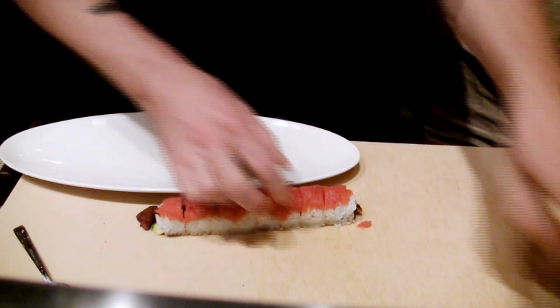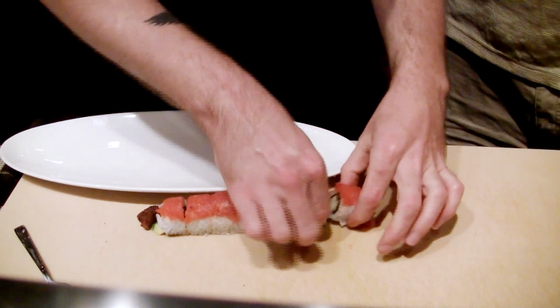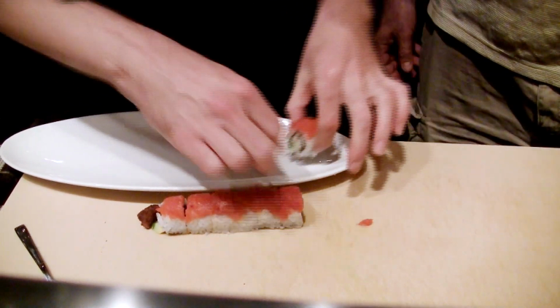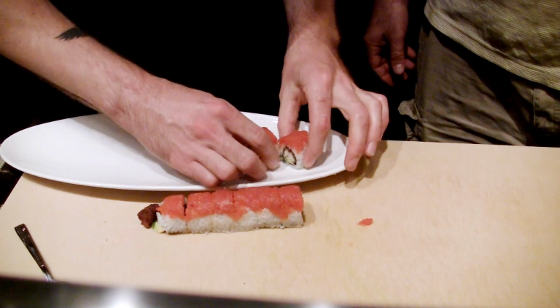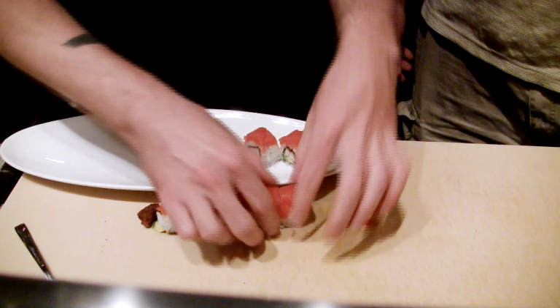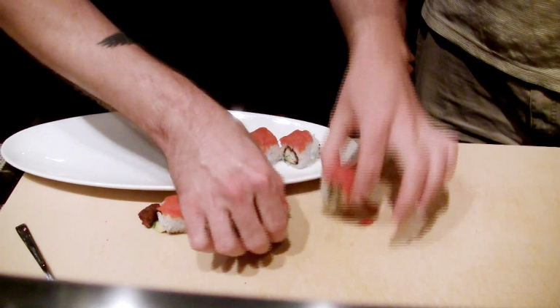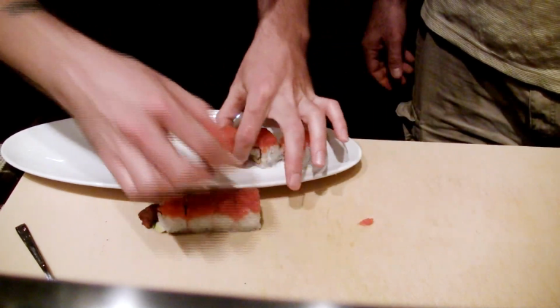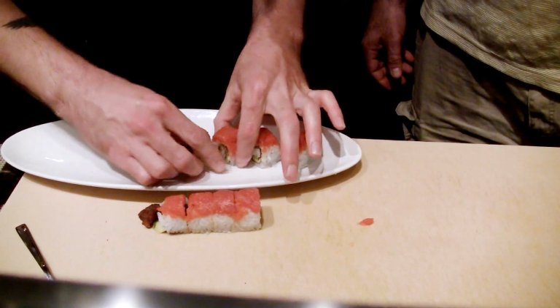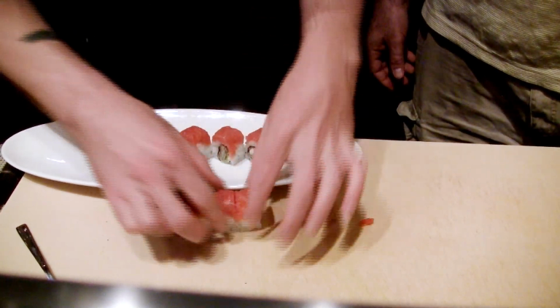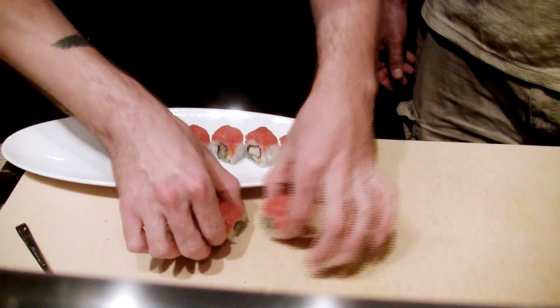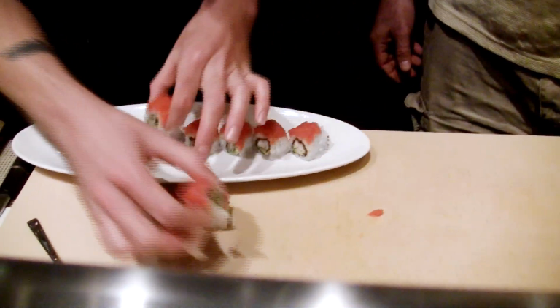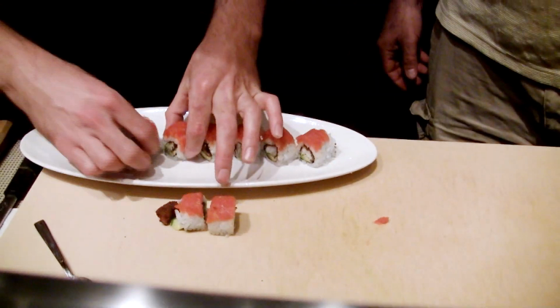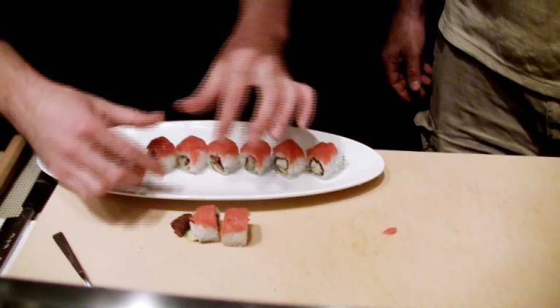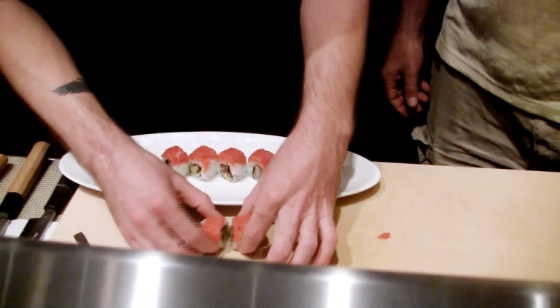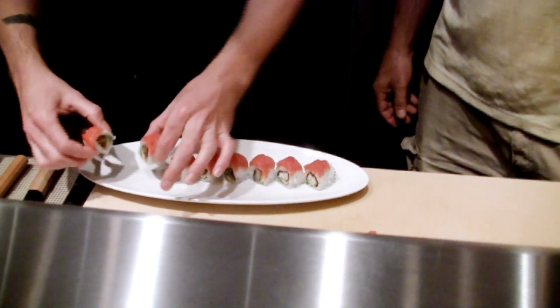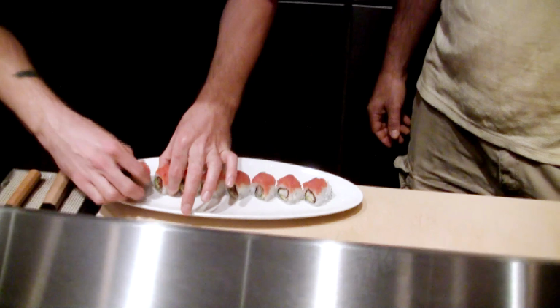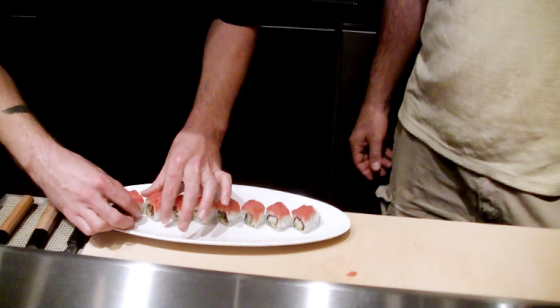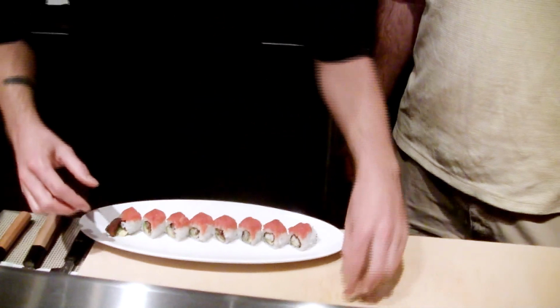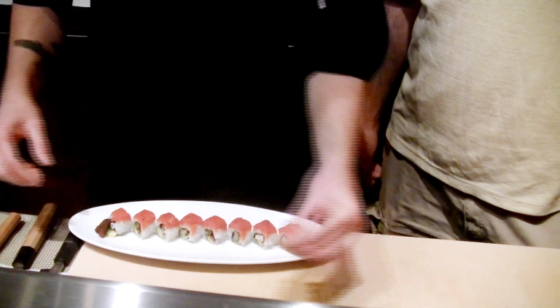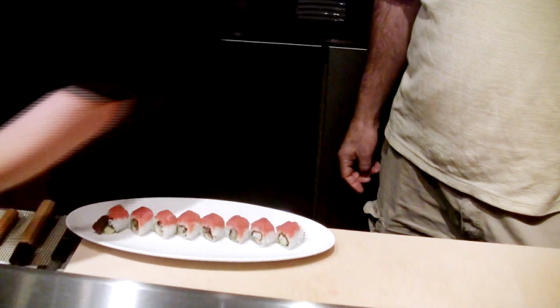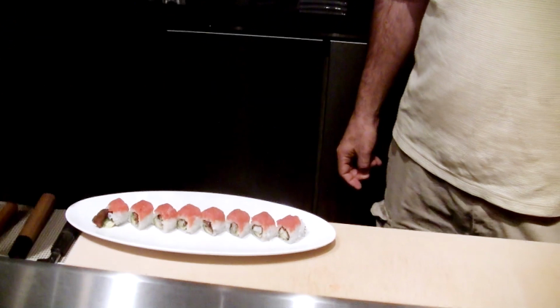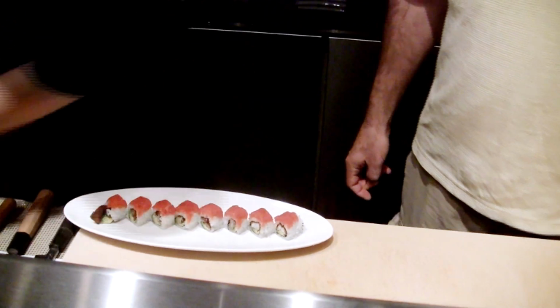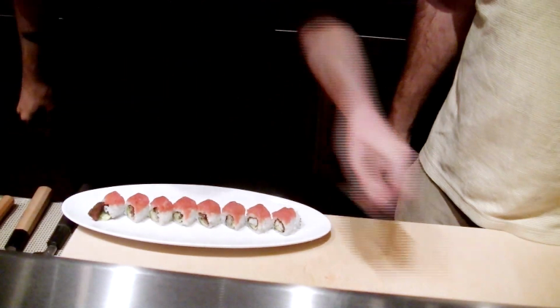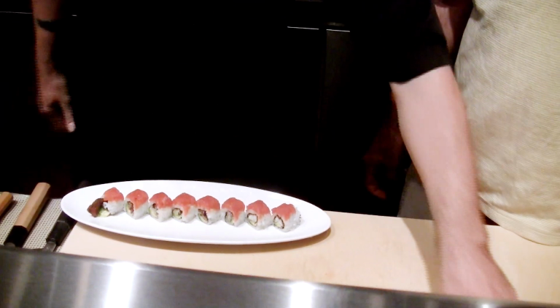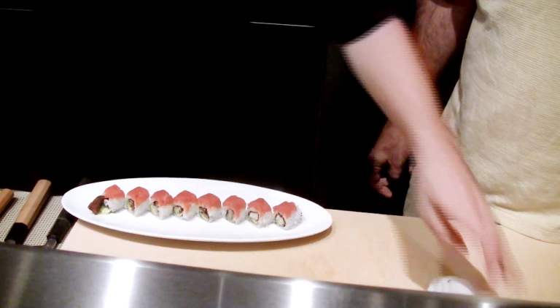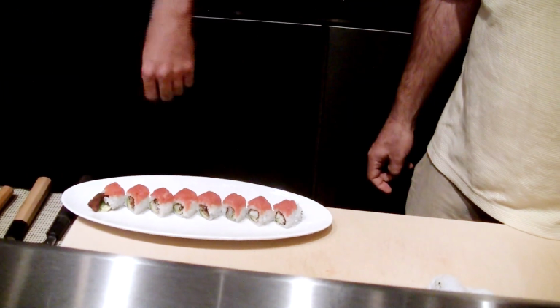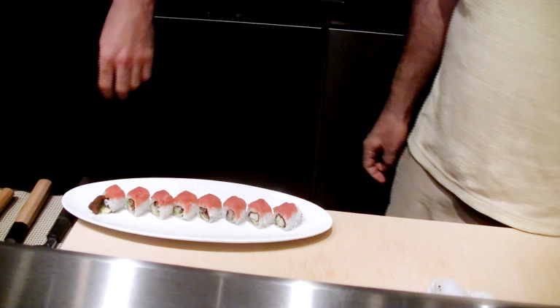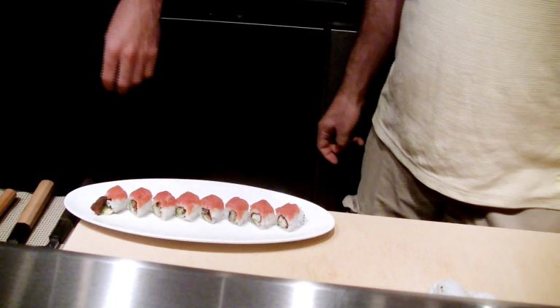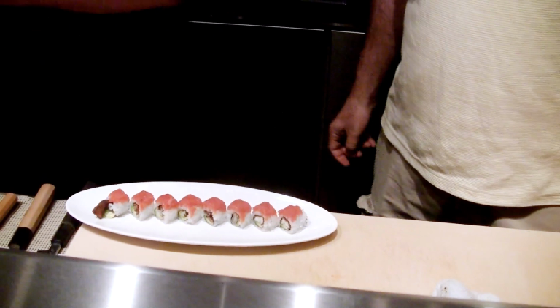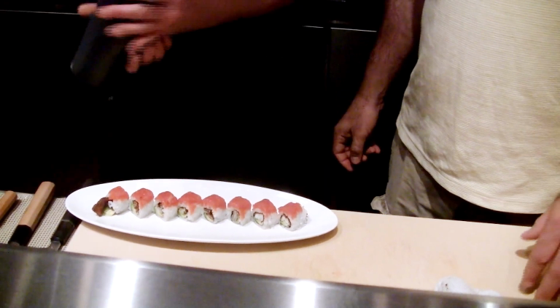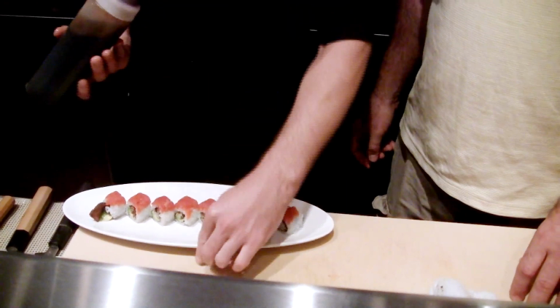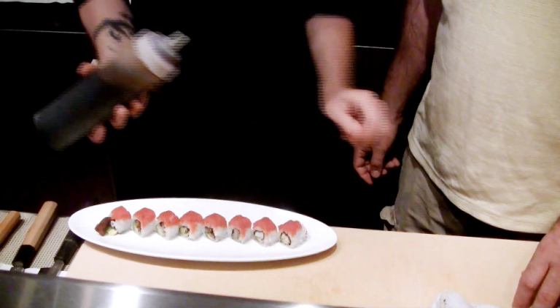I'm going to get this plated and get you trying it. This dish tends to be really well-rounded — there's some savoriness, some smokiness, some sweetness, saltiness. It's really across the board, all around, really nice.